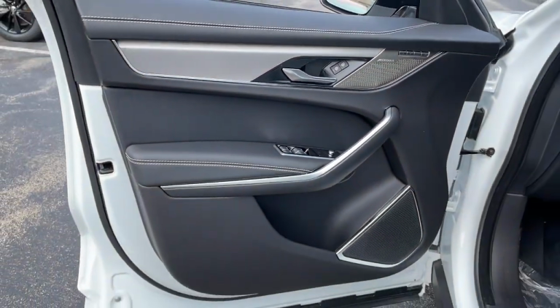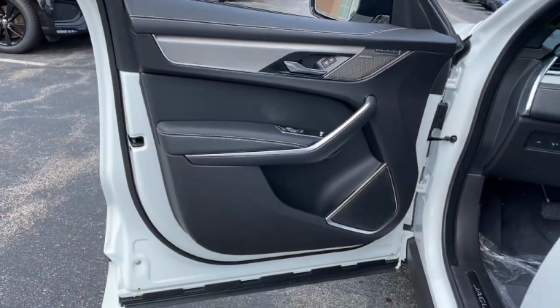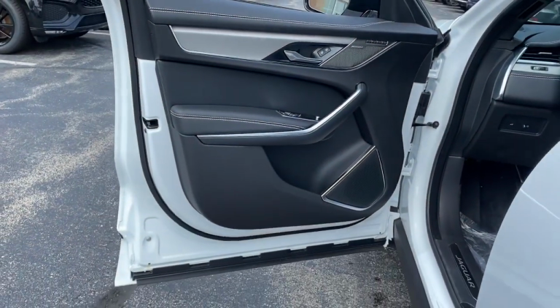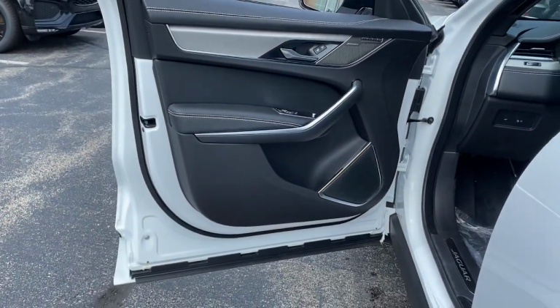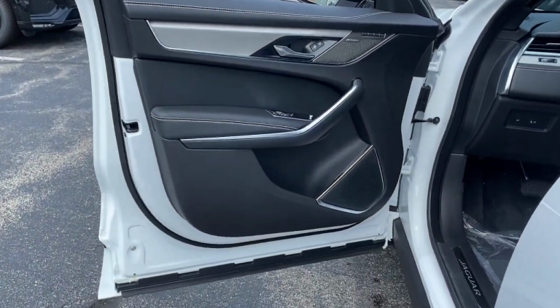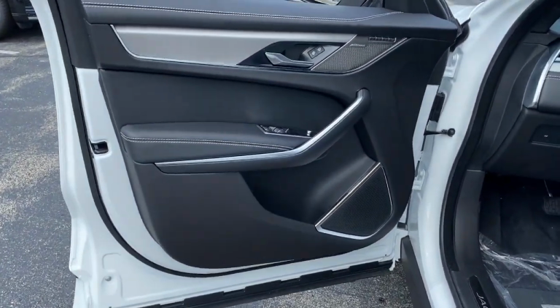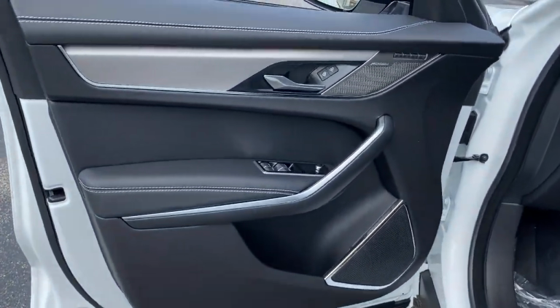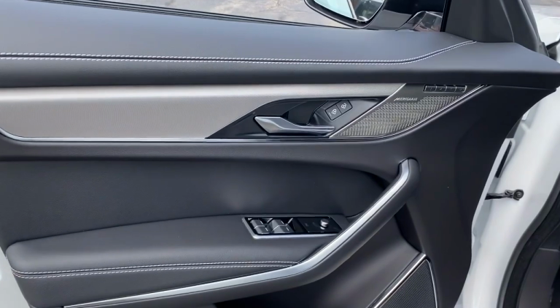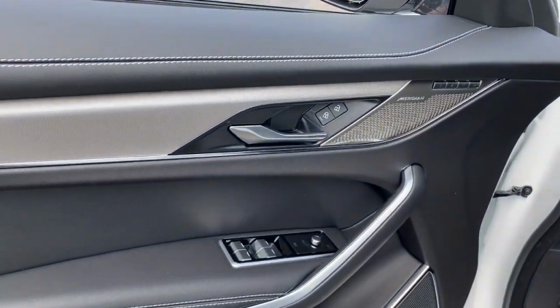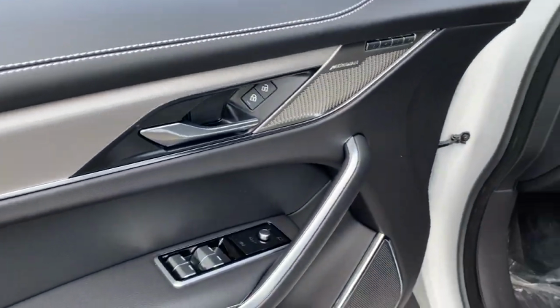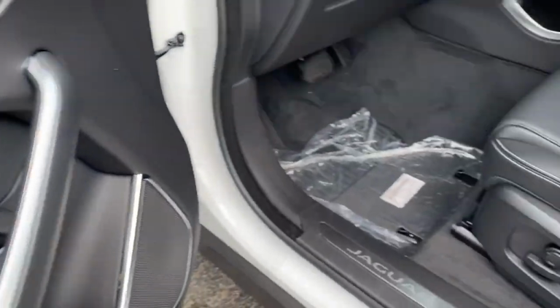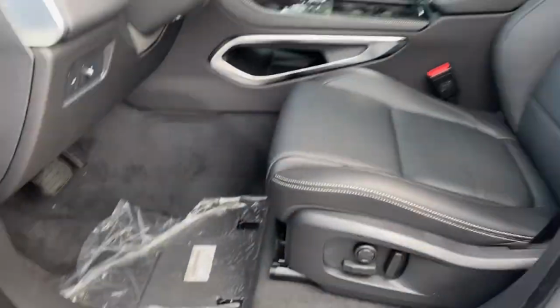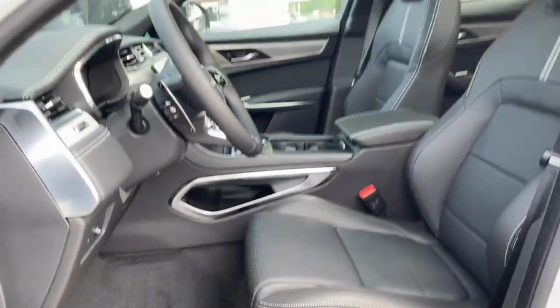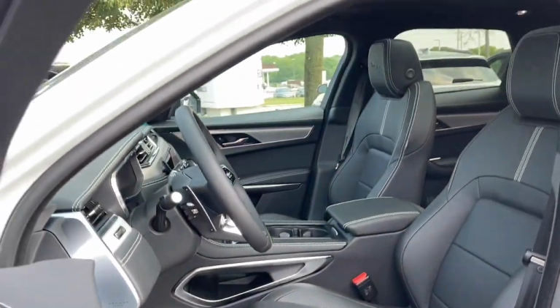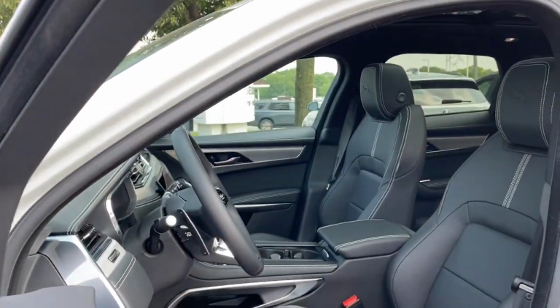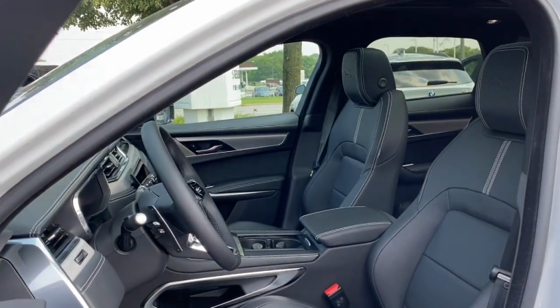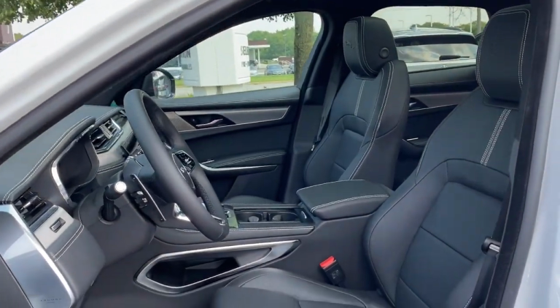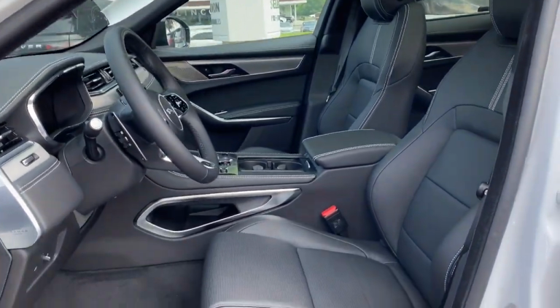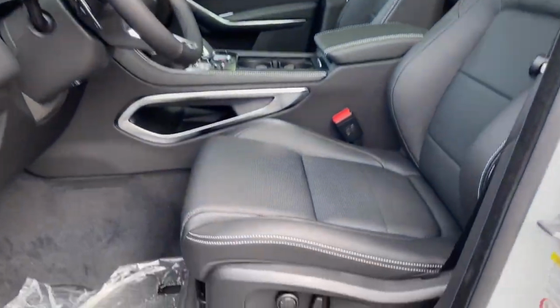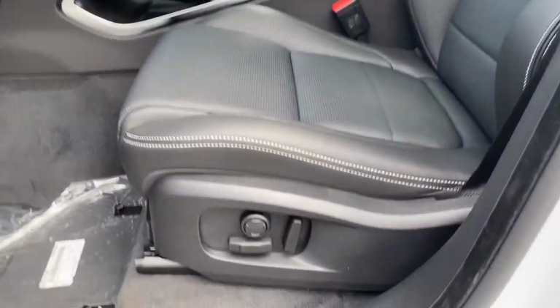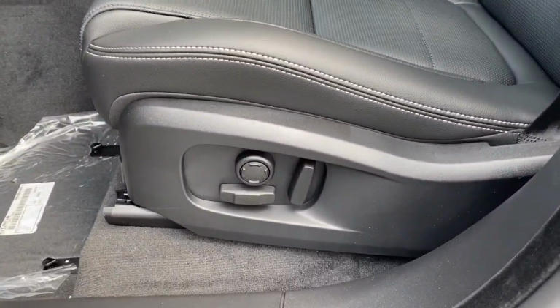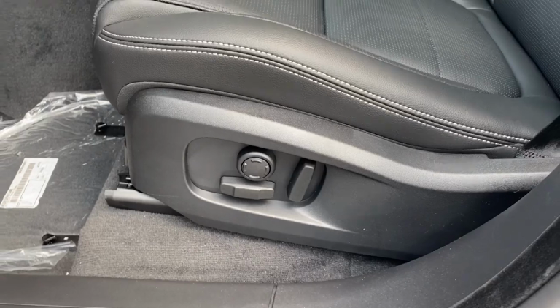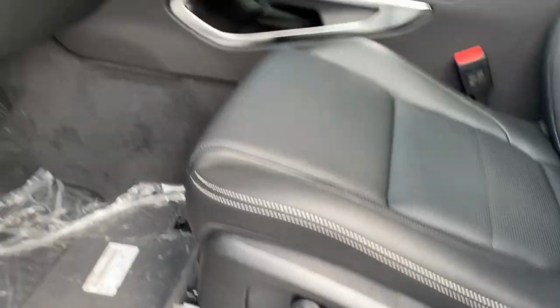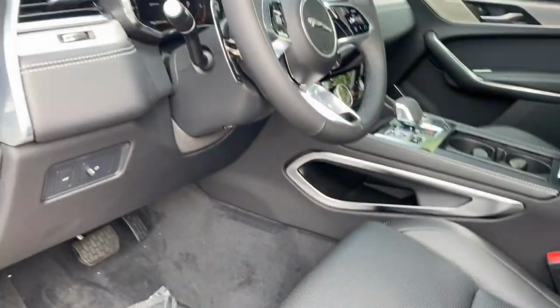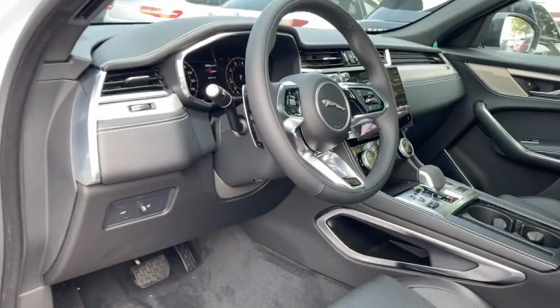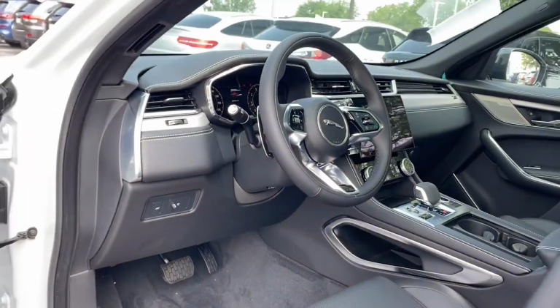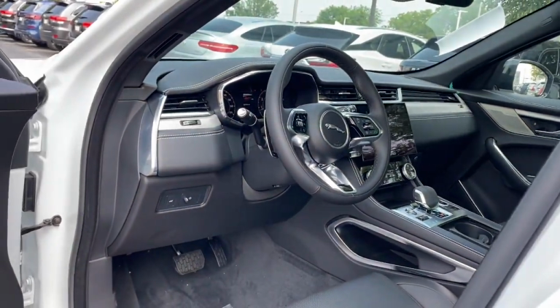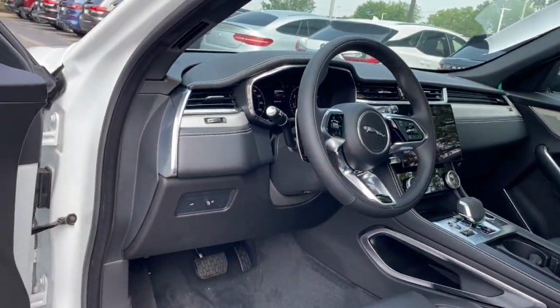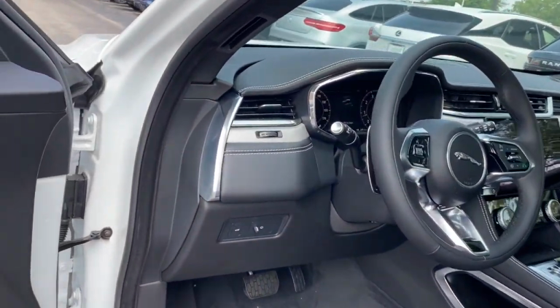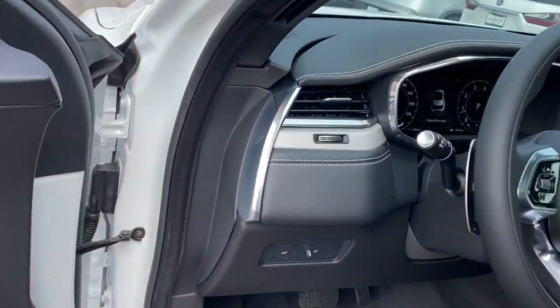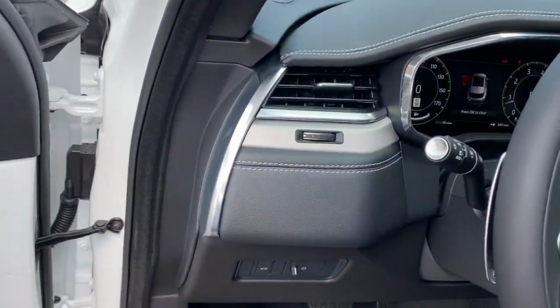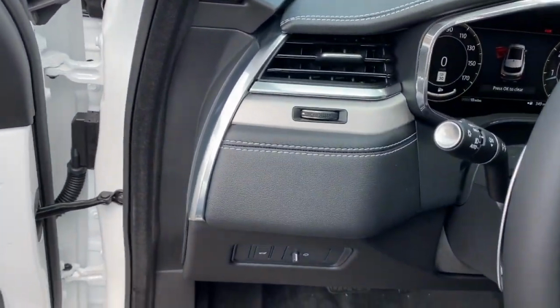These are just some of the great options this vehicle comes with: heated steering wheel, Apple CarPlay and/or Android Auto, navigation system, keyless entry, heated driver's seat, and moonroof.